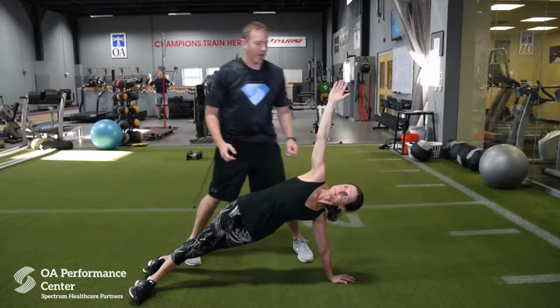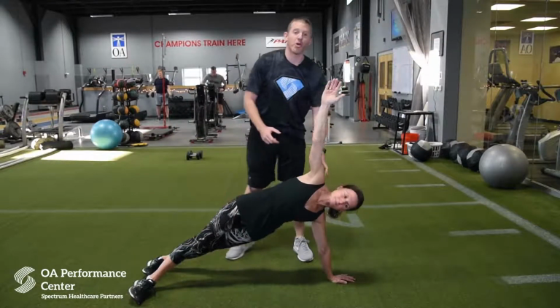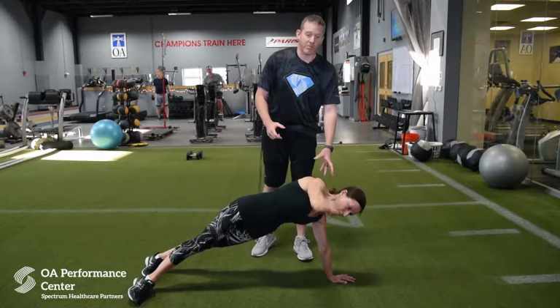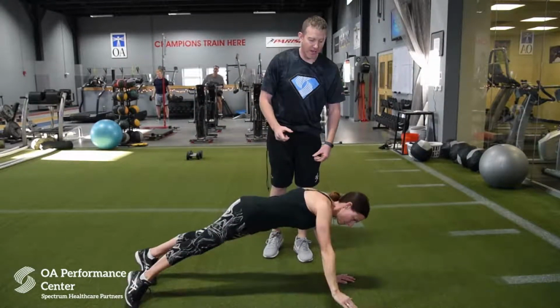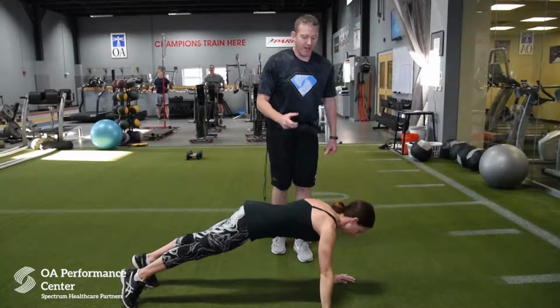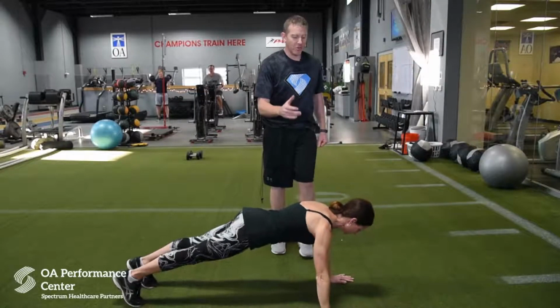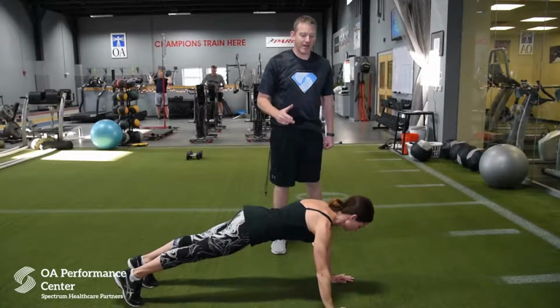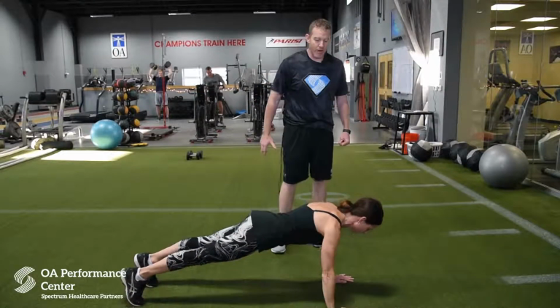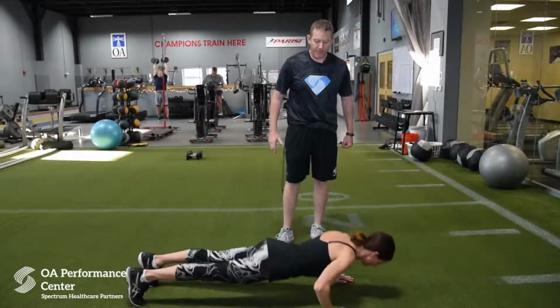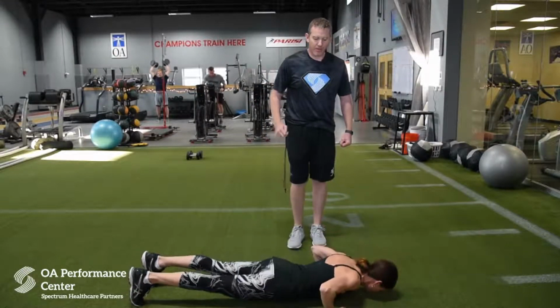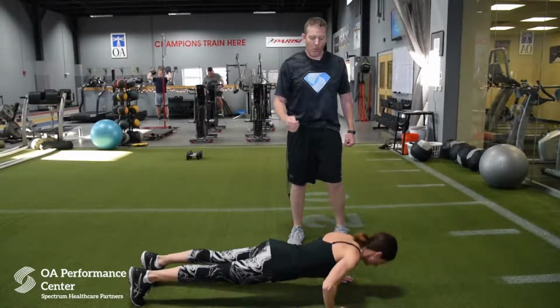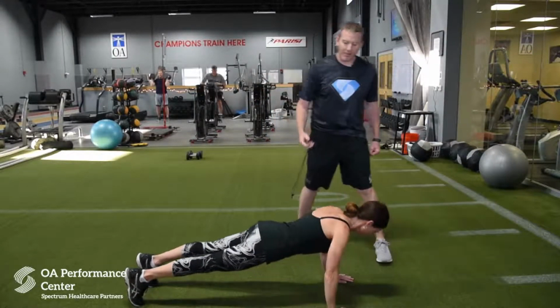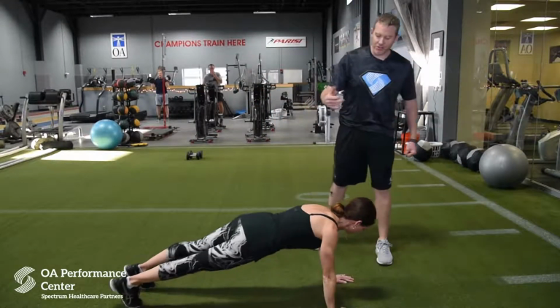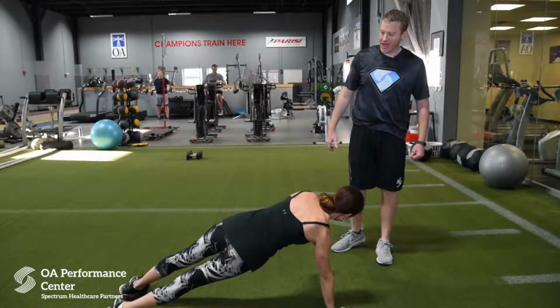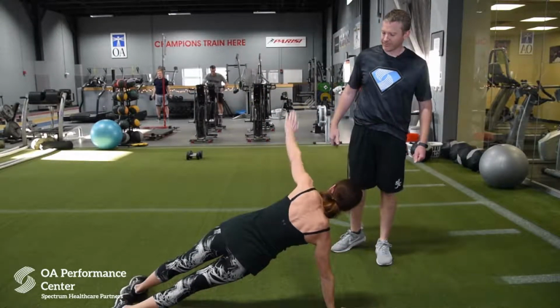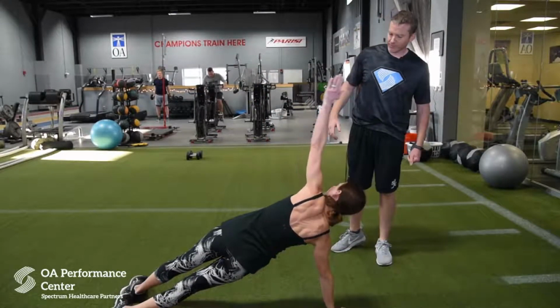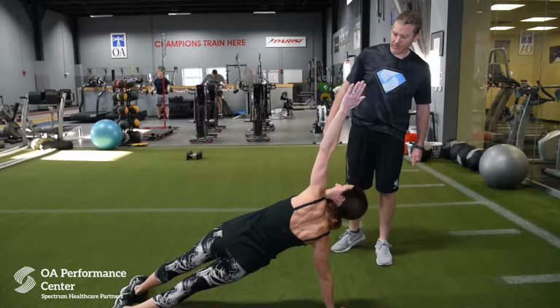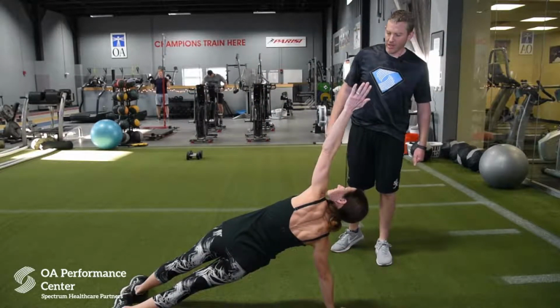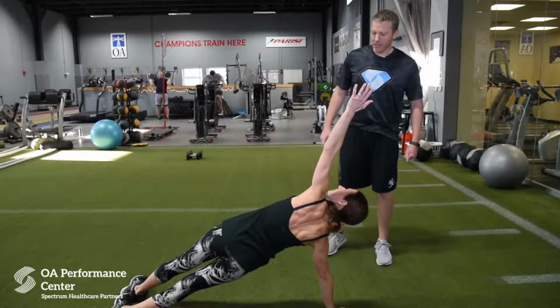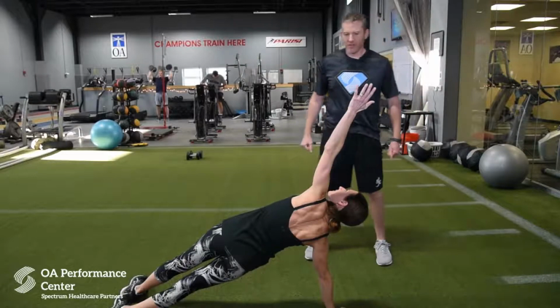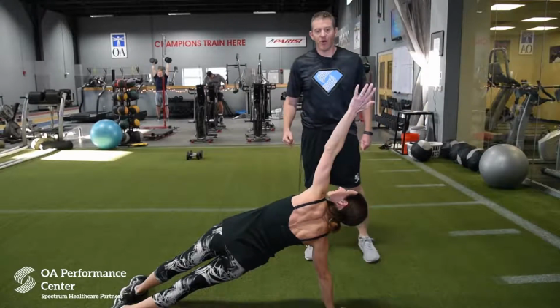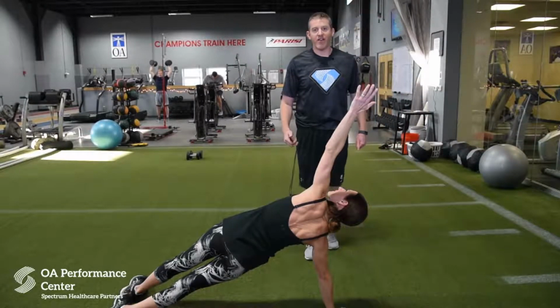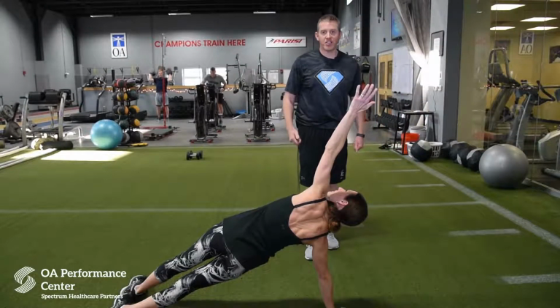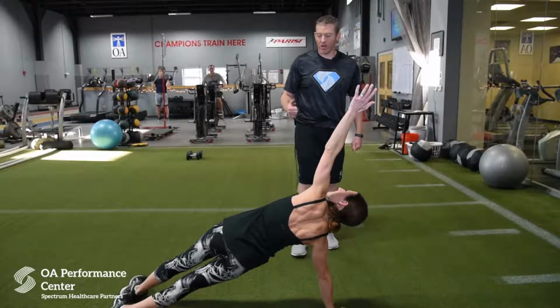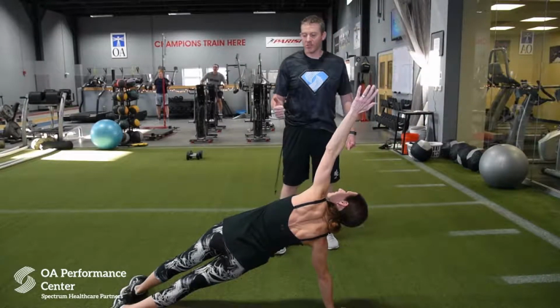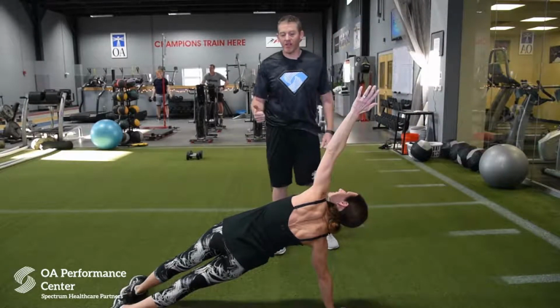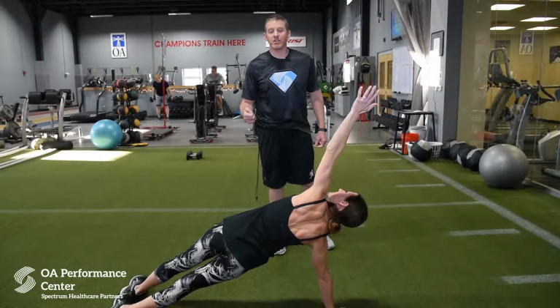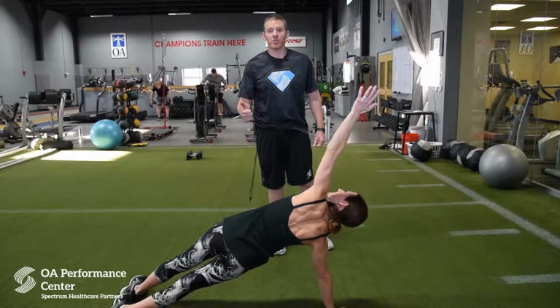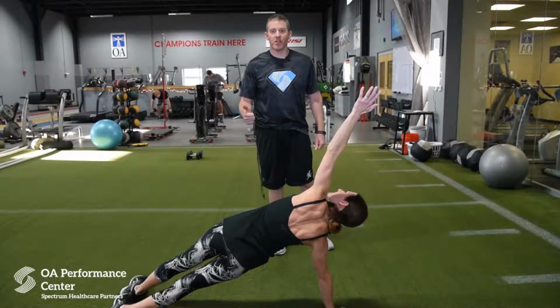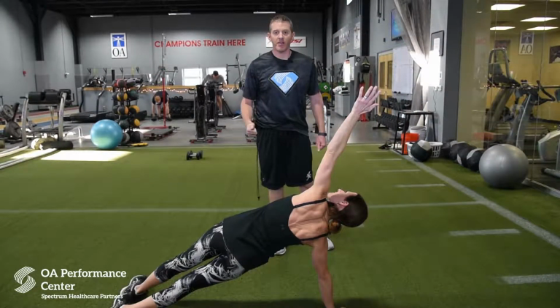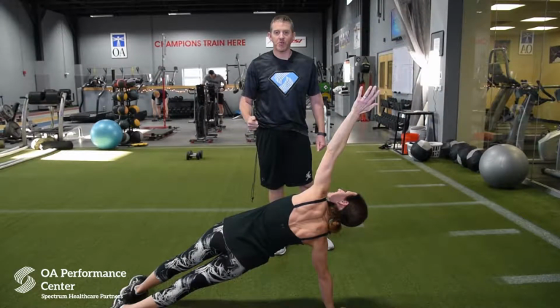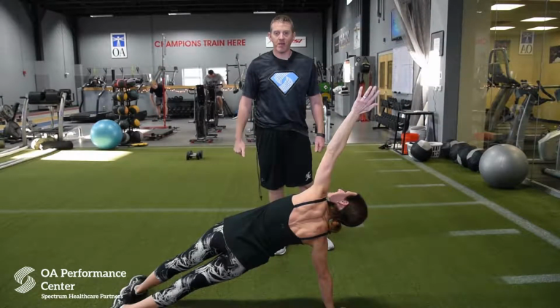We're working on shoulder stability here. Now she's going to go back down another rep and open up on the other side. This is a great variation to work on core stability and shoulder stability. This is your Monday Minute.